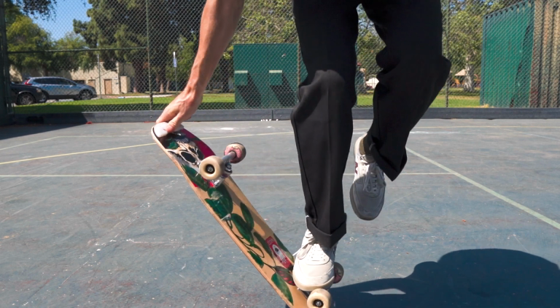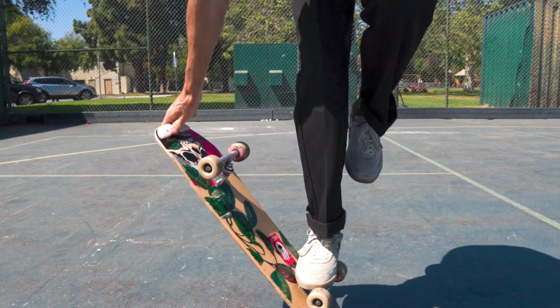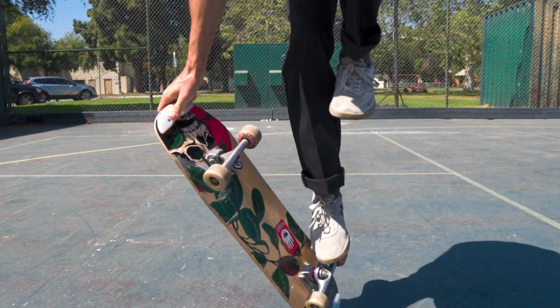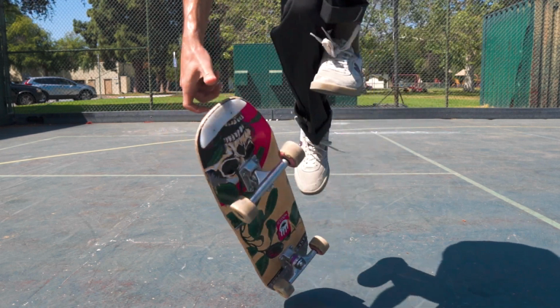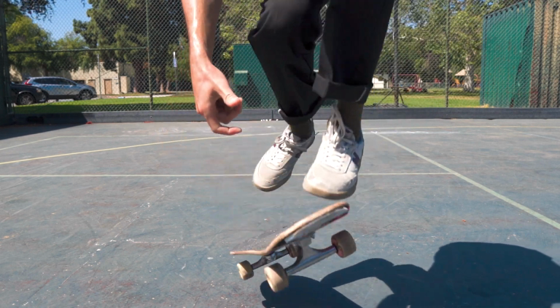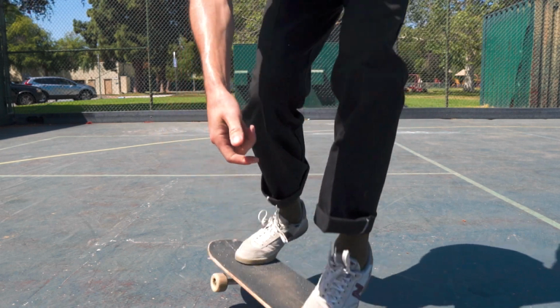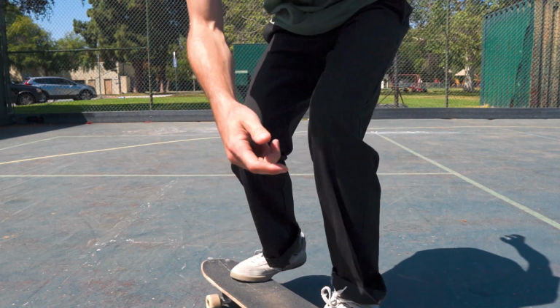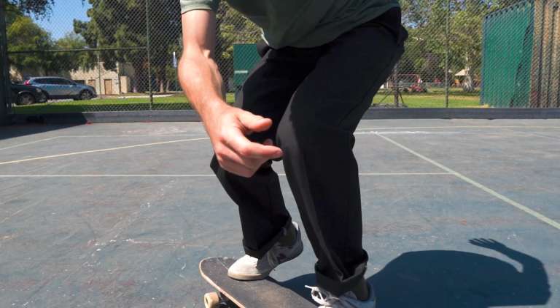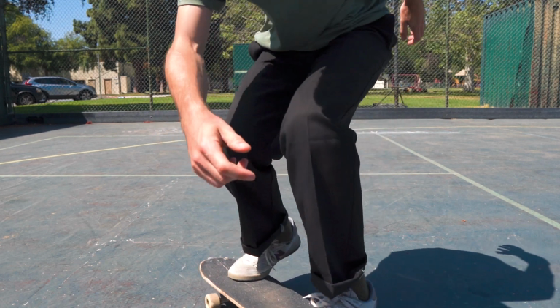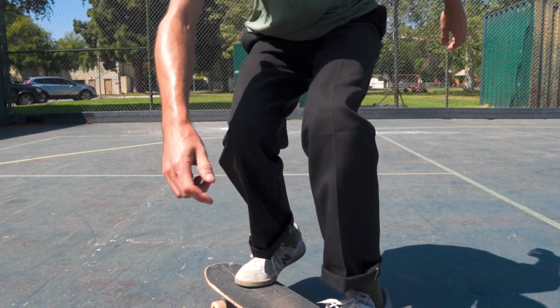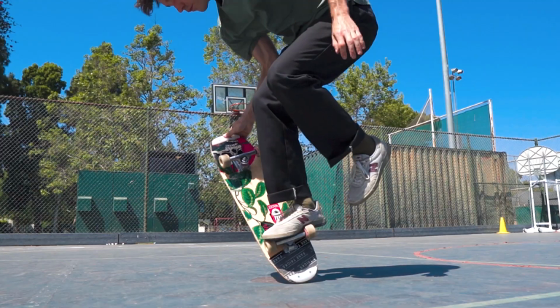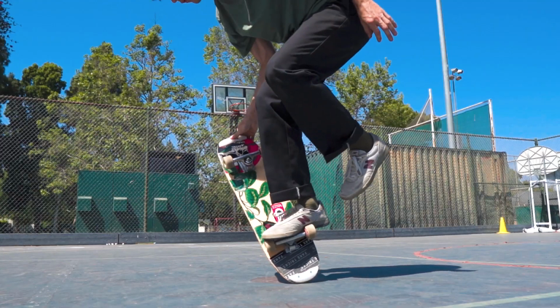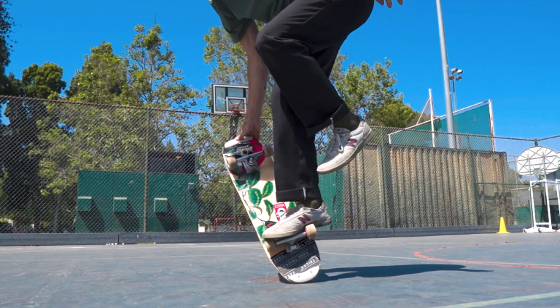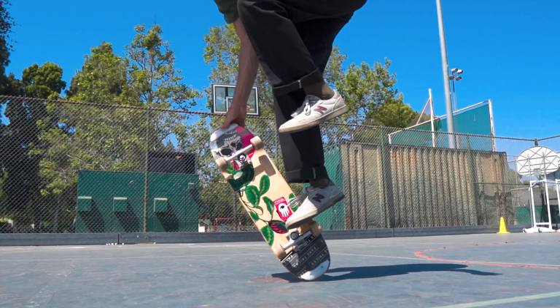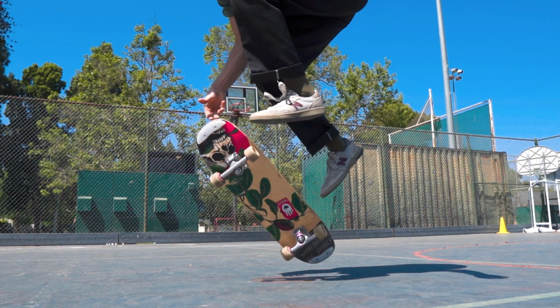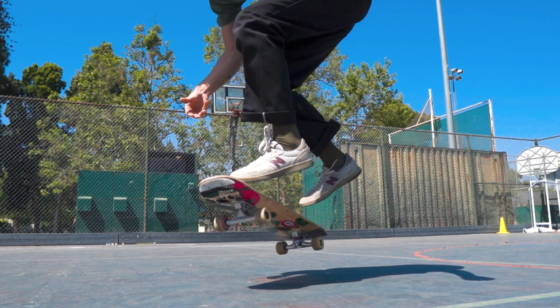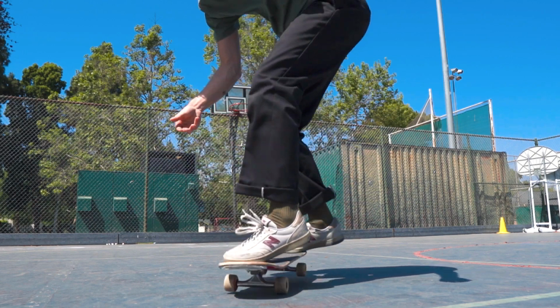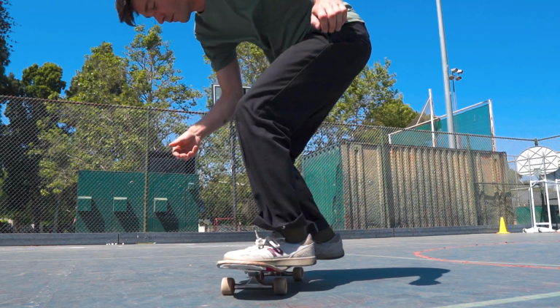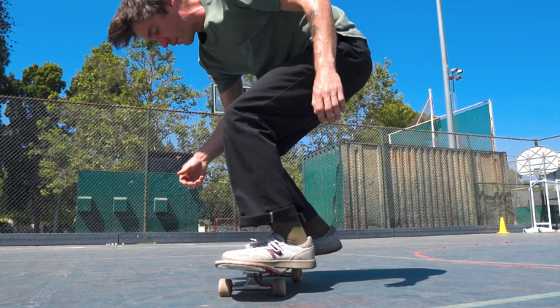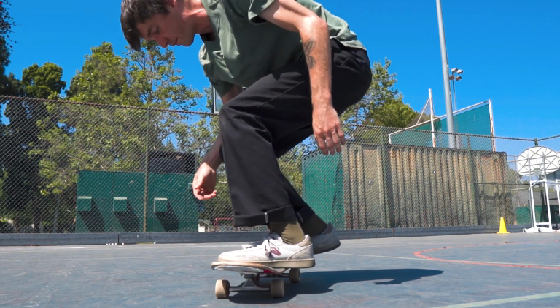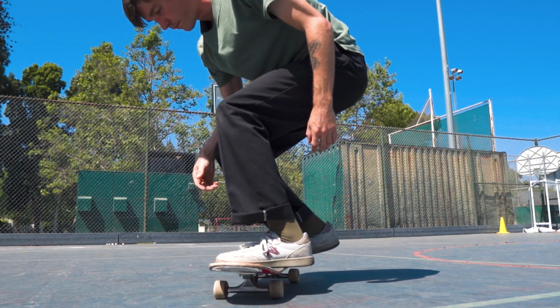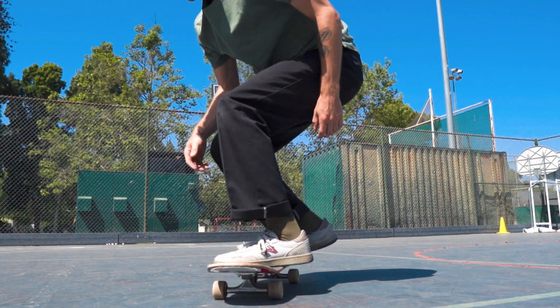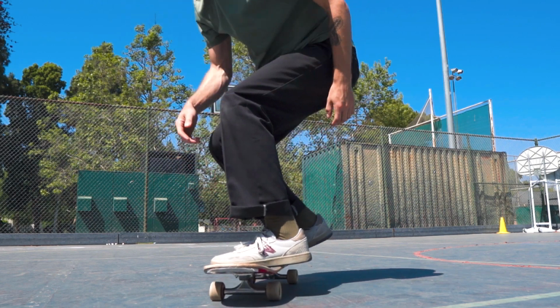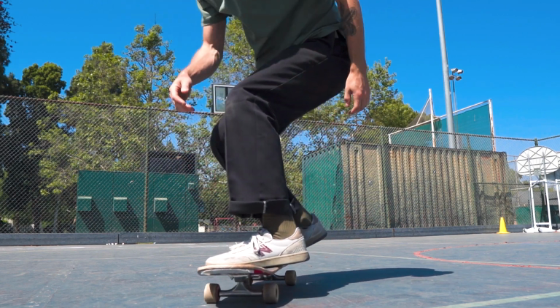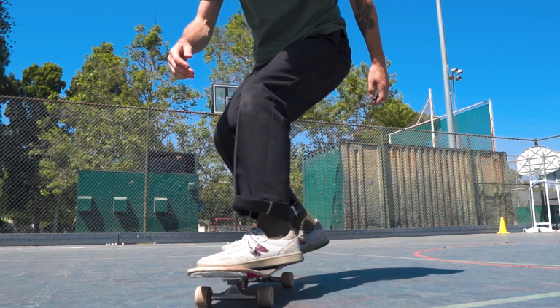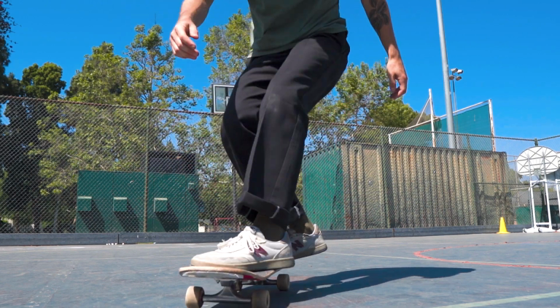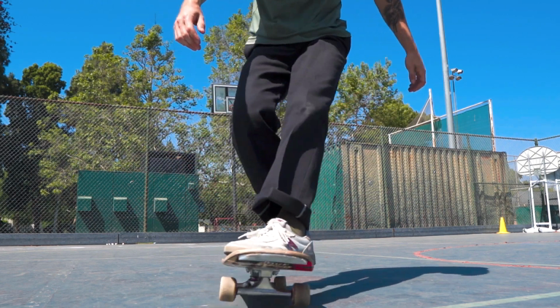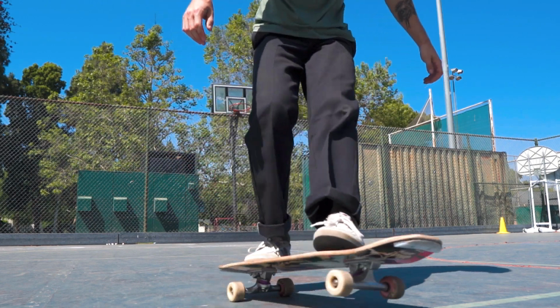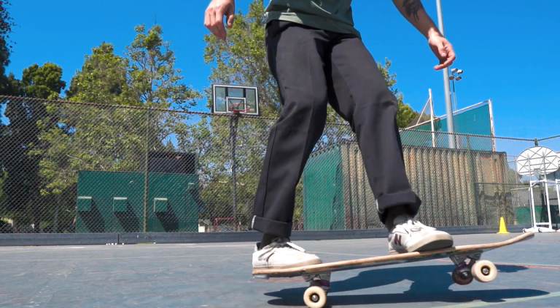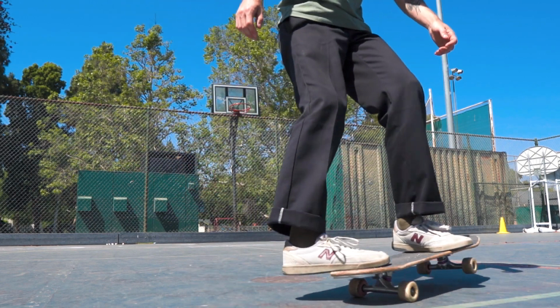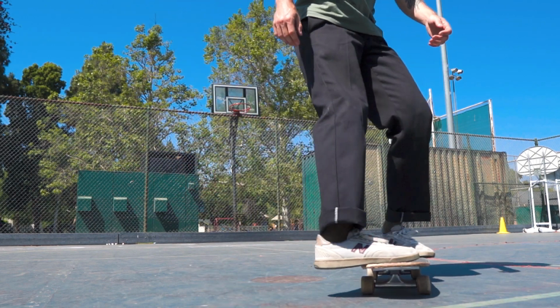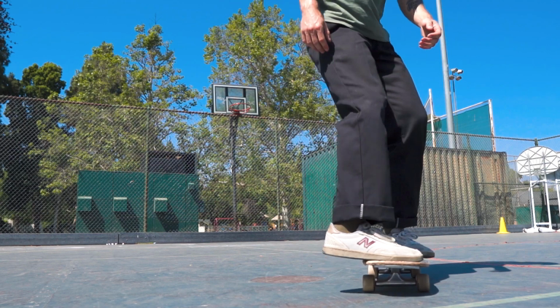Dismount by rocking the board back end over end so that all four wheels are on the ground. Land on the grip tape and then high five somebody — anybody, anyone that's walking by.